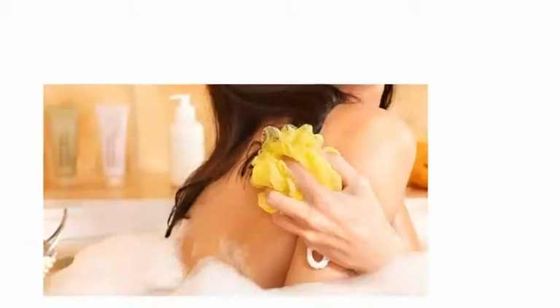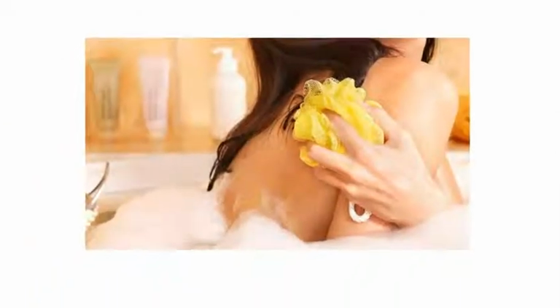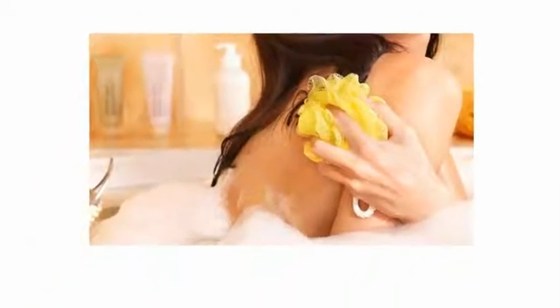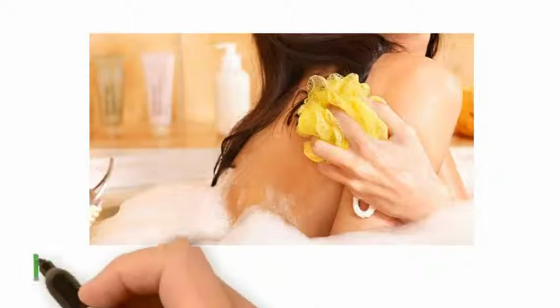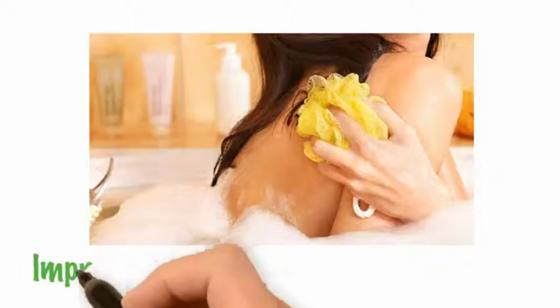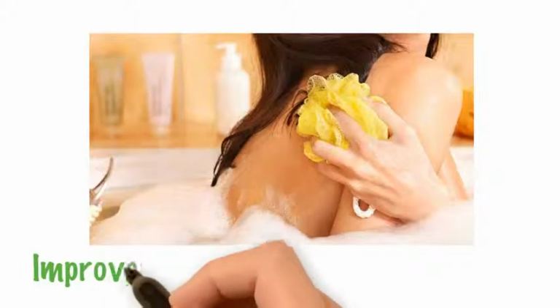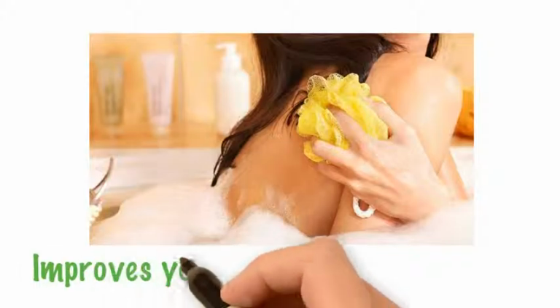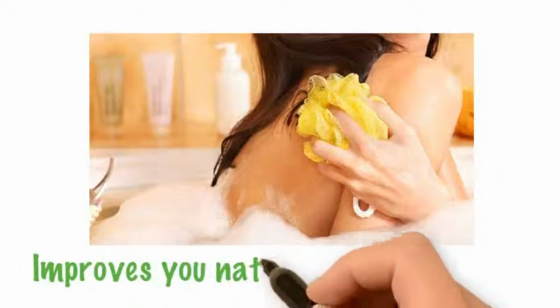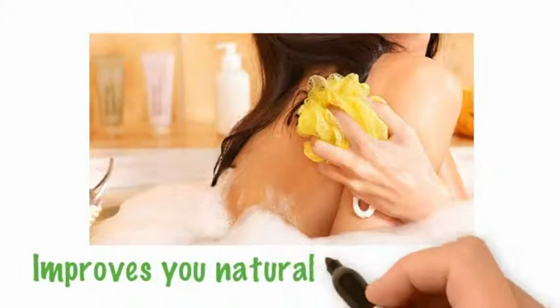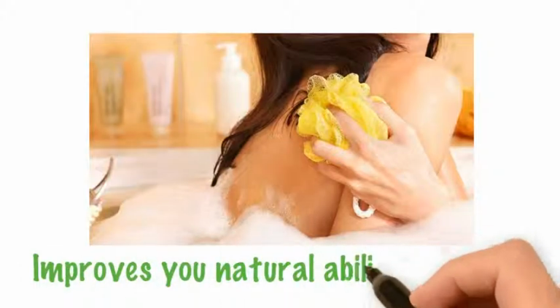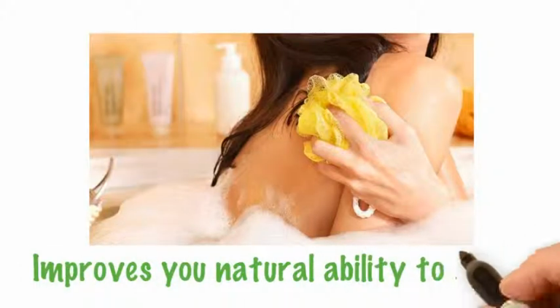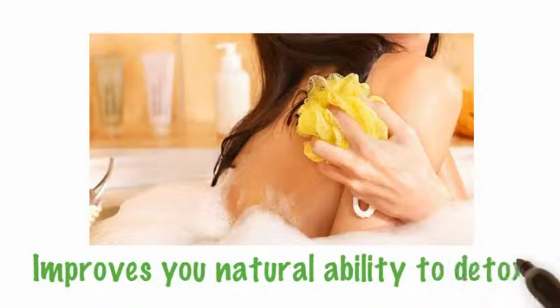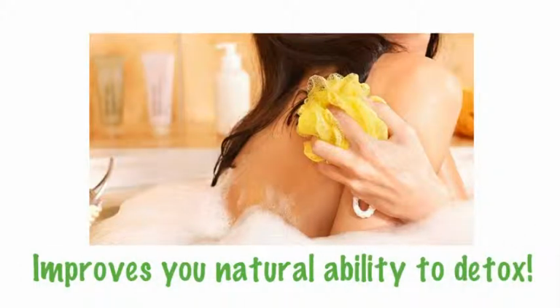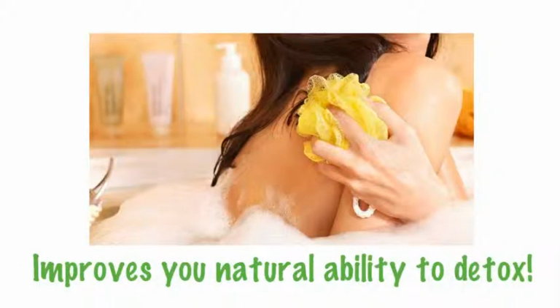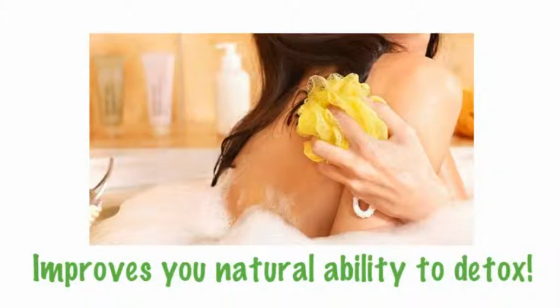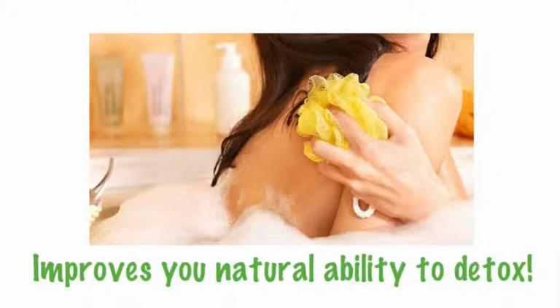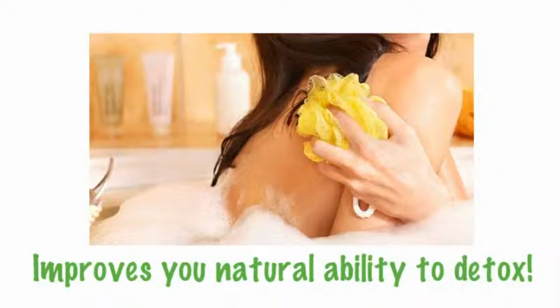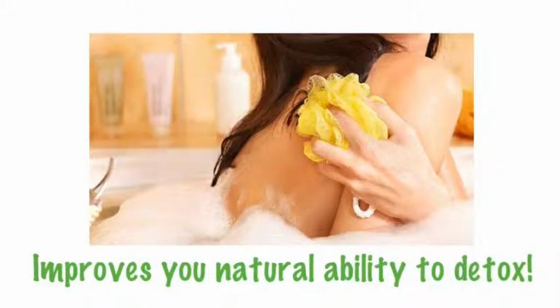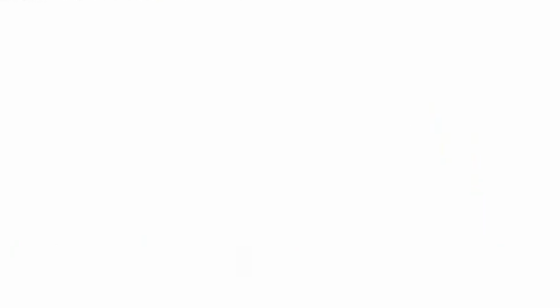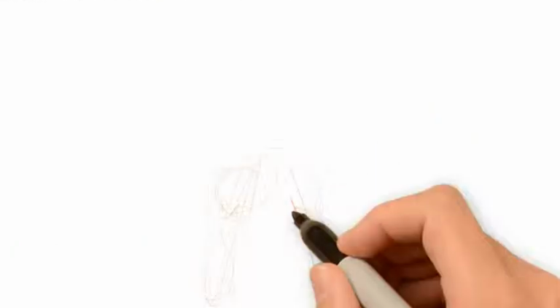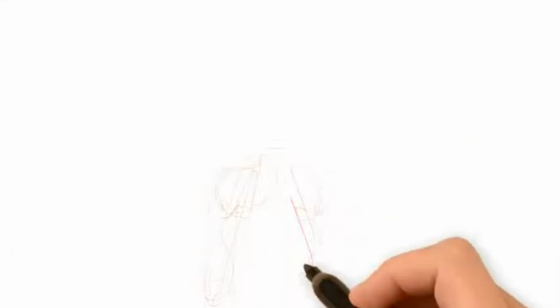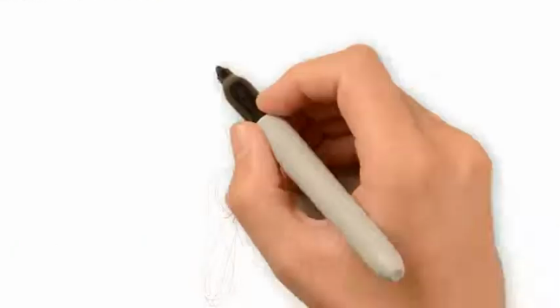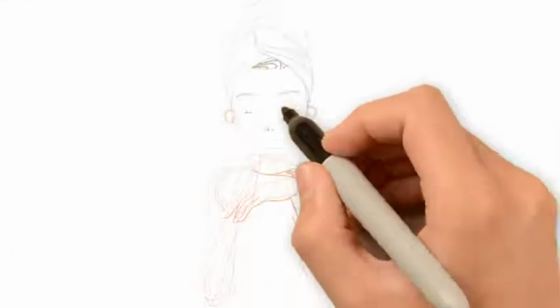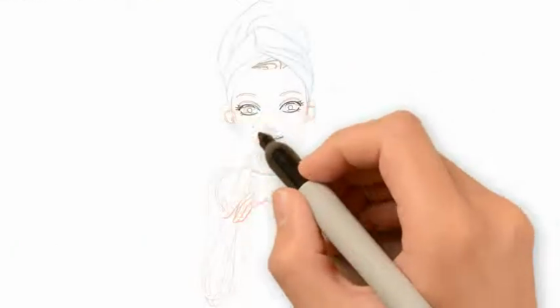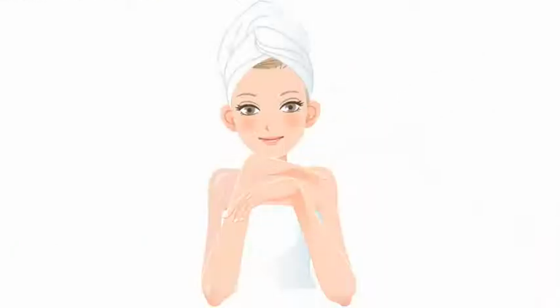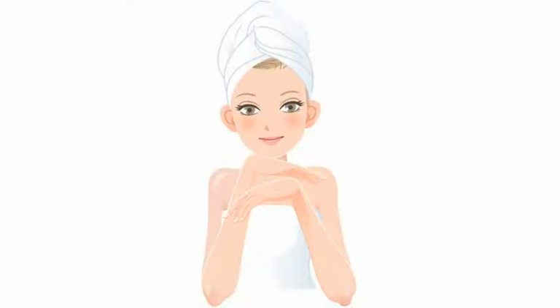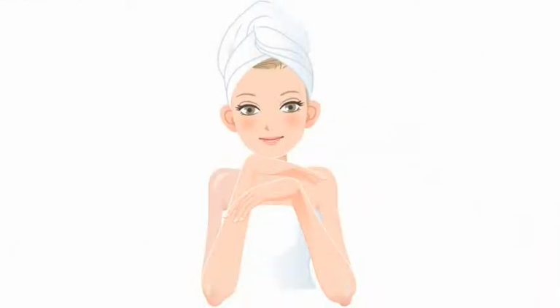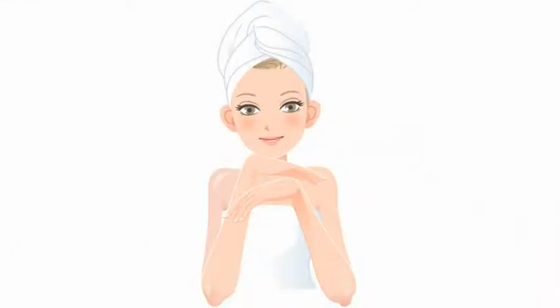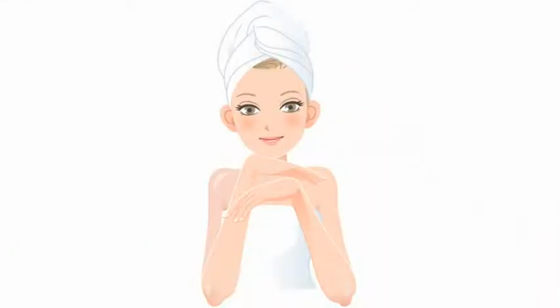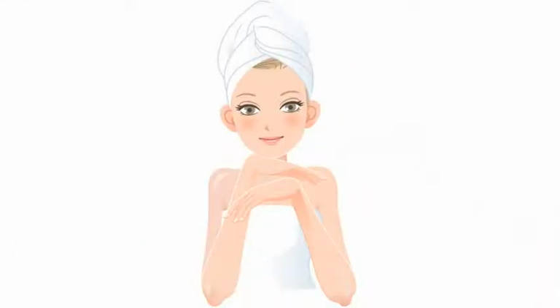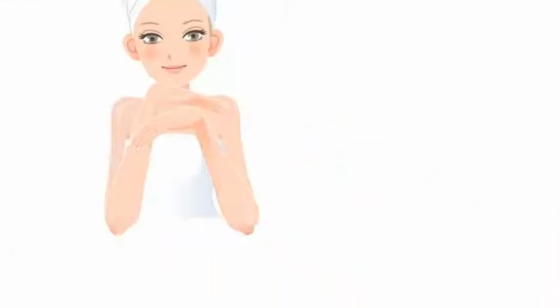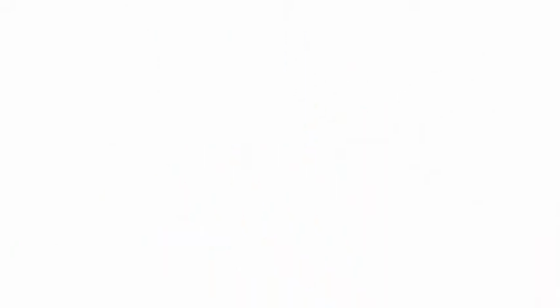Daily exfoliation with a loofah sponge actually improves your body's natural ability to detox and increases circulation as well. And of course, they also leave your skin looking and feeling amazing.